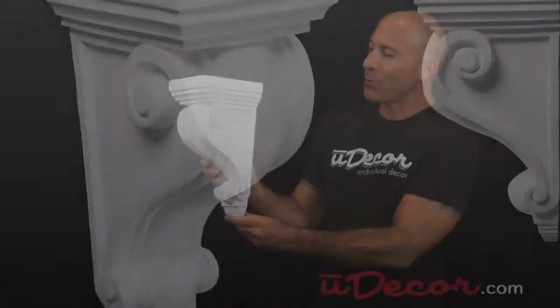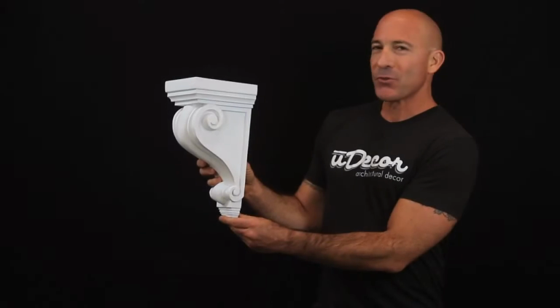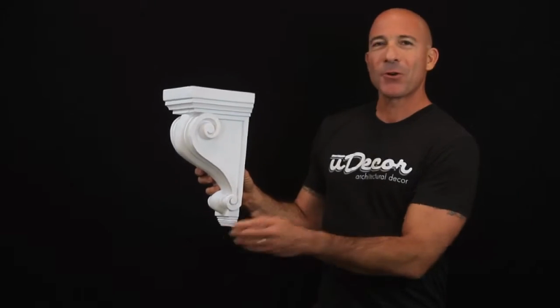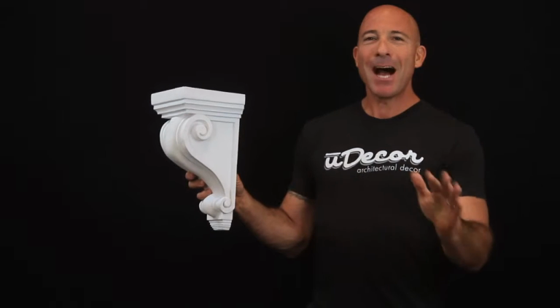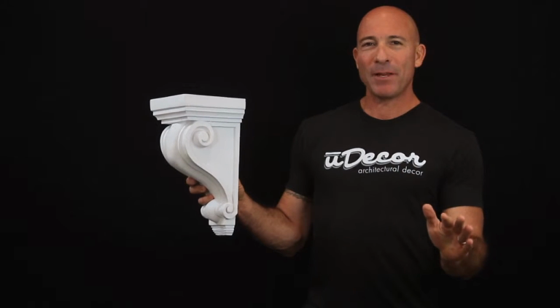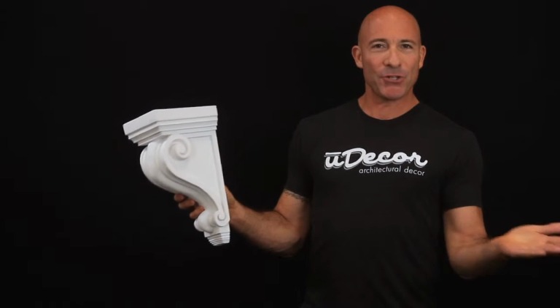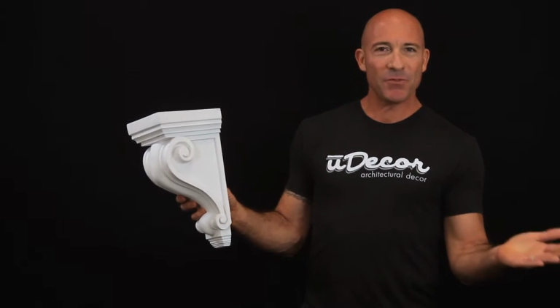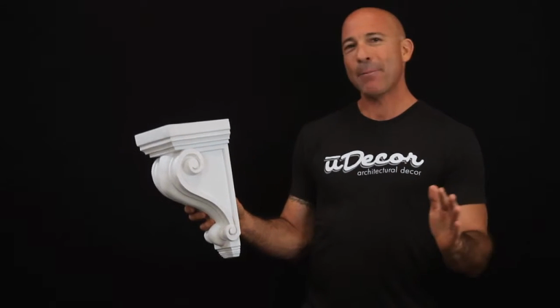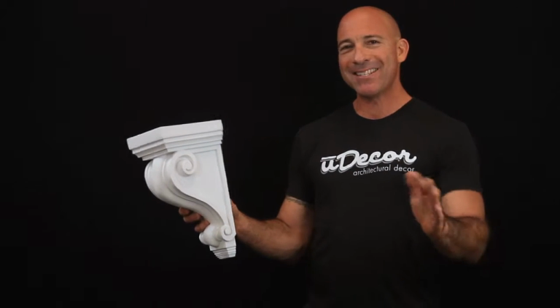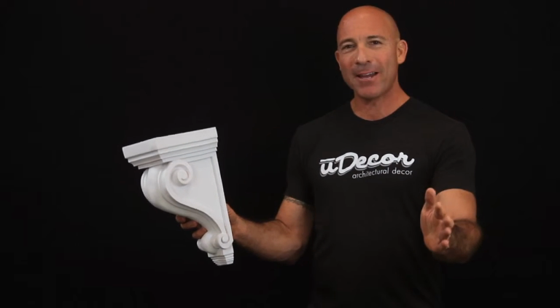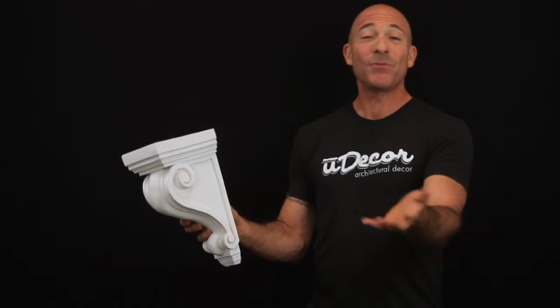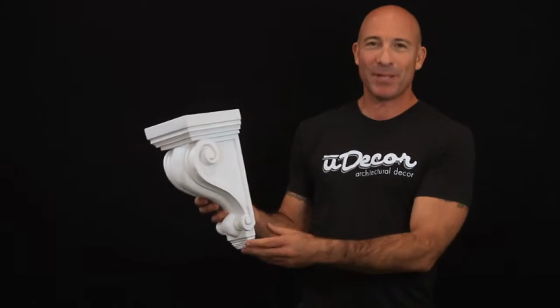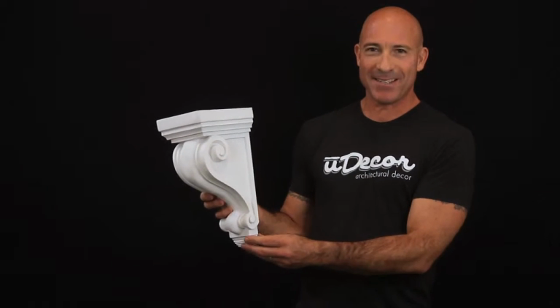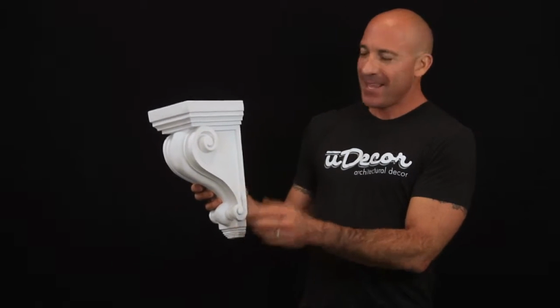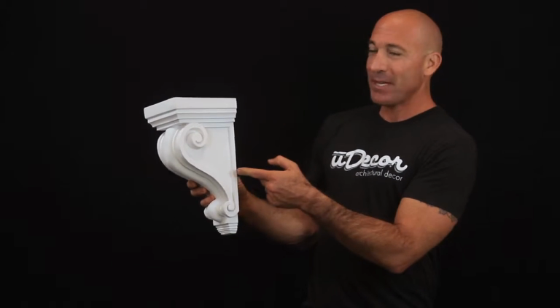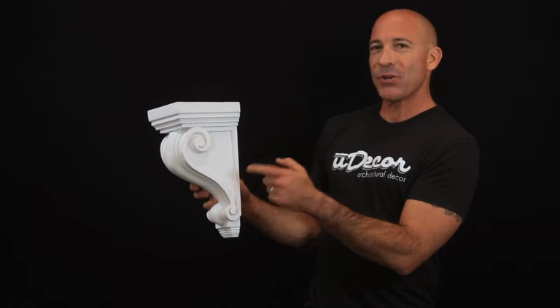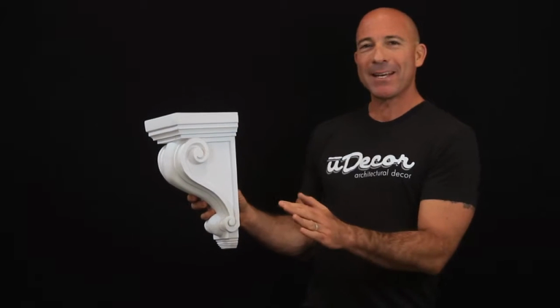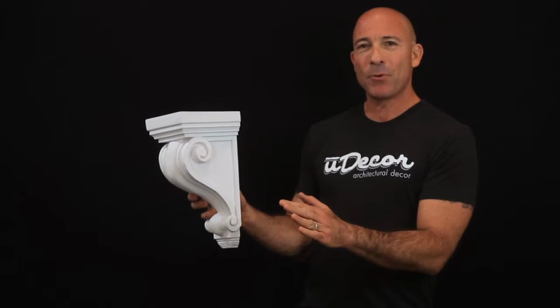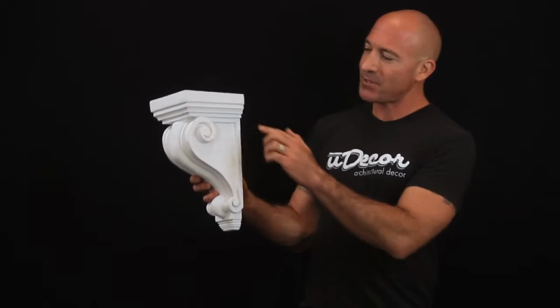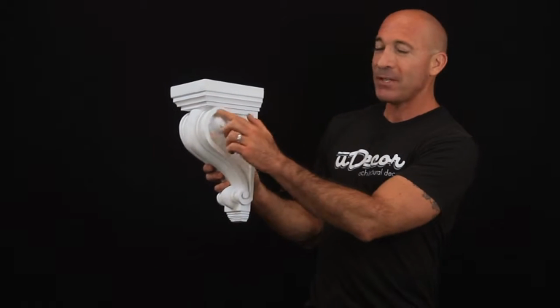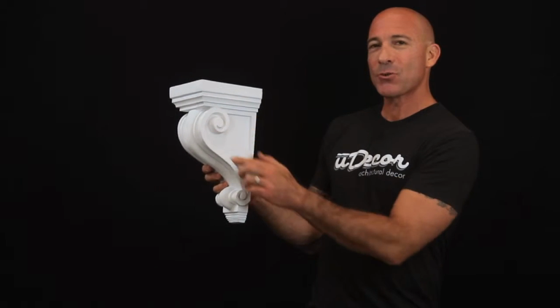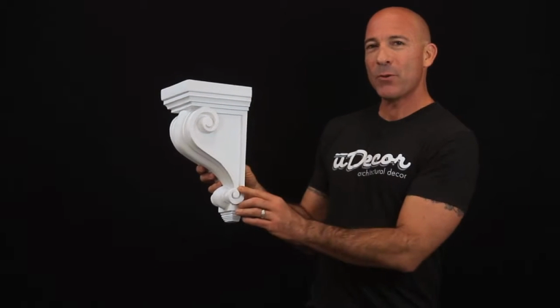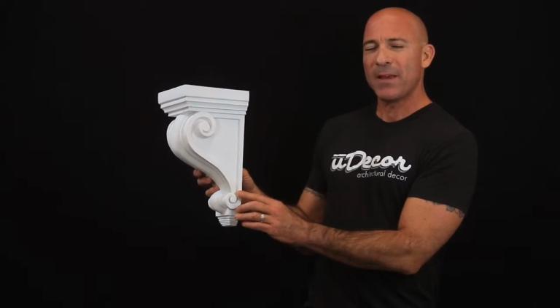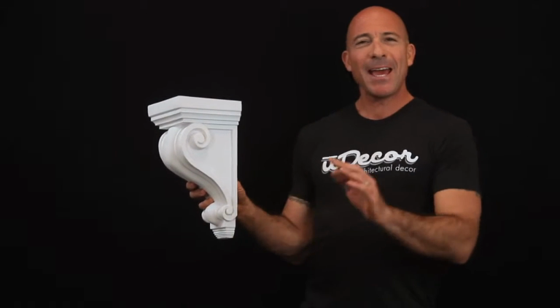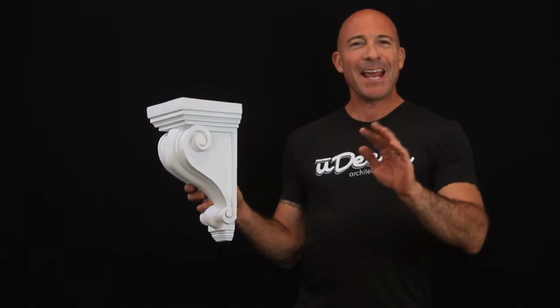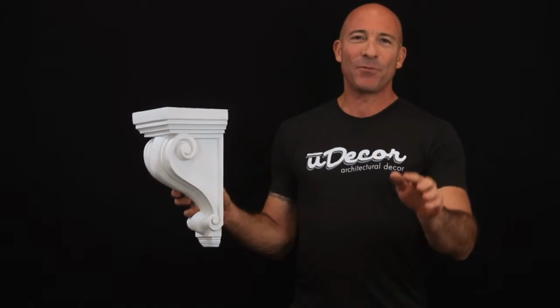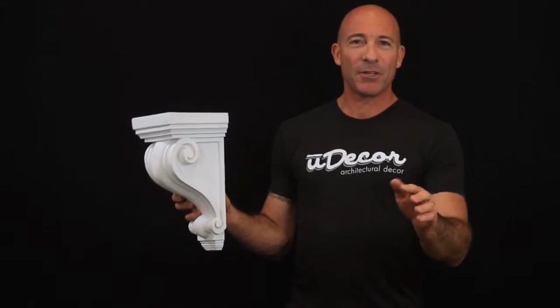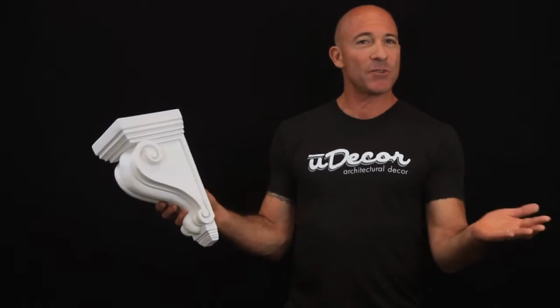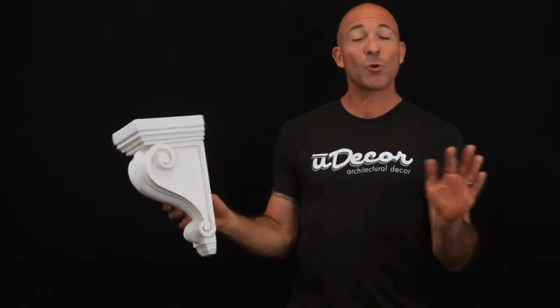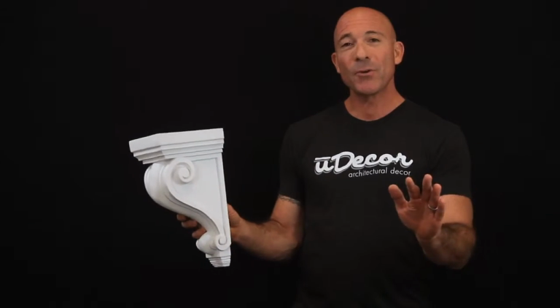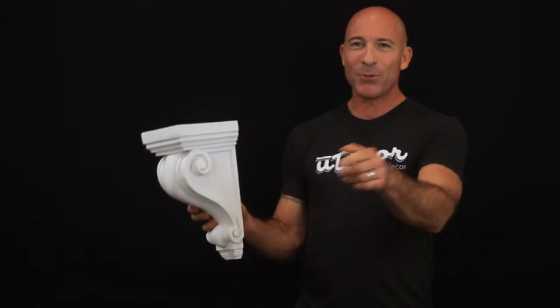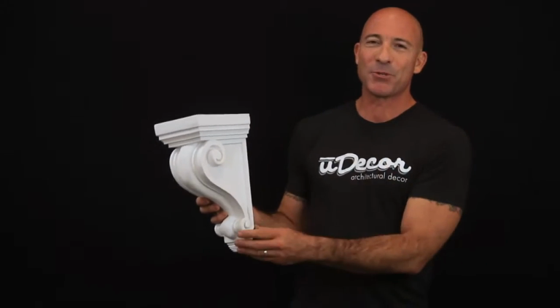Corbels are a great complement to your shelves, cabinets, center islands, and fireplaces. This piece is a great example with its vintage scrolling motif, adding that extra flair that transforms ordinary into exceptional.